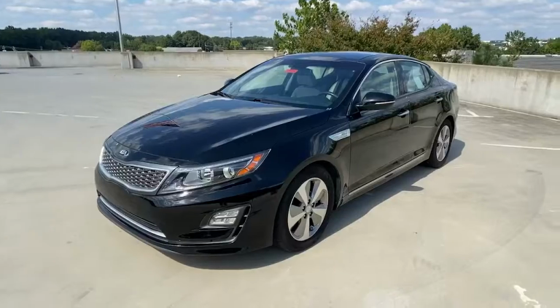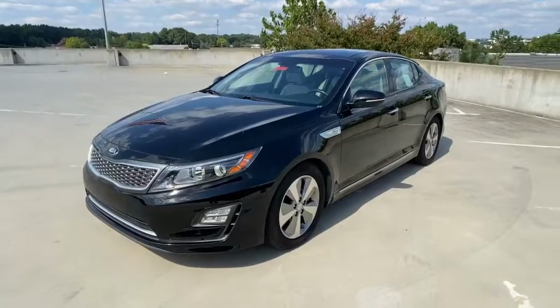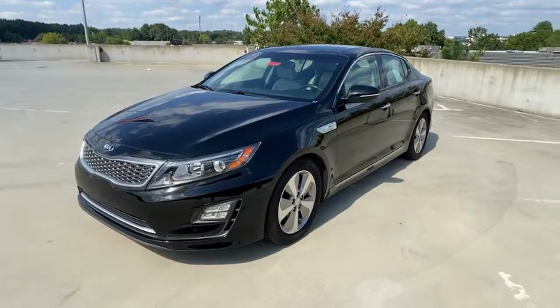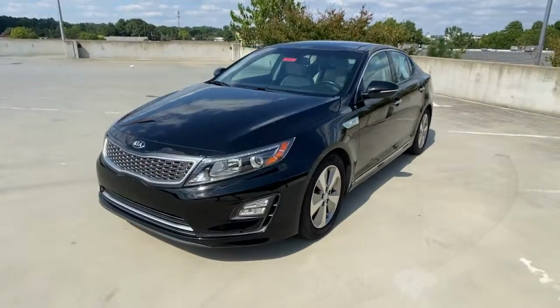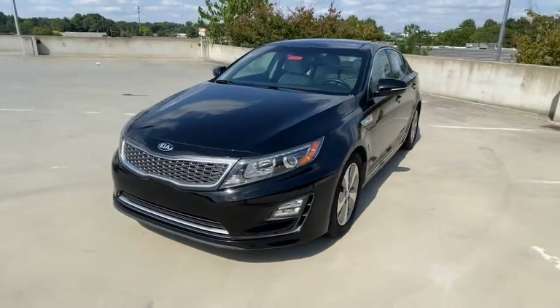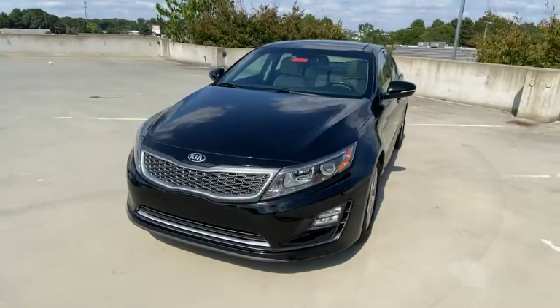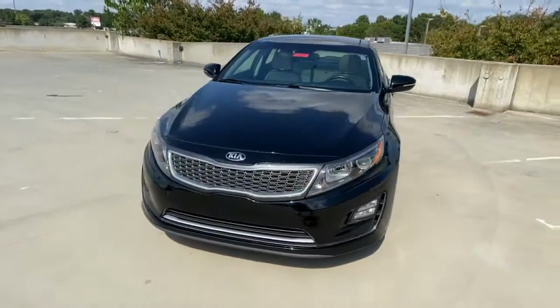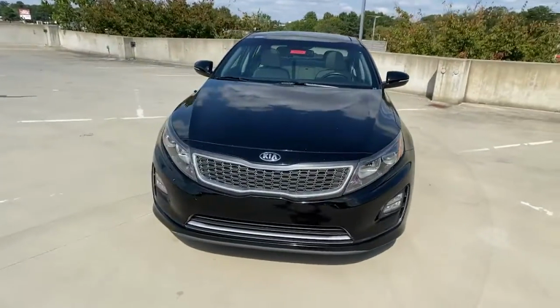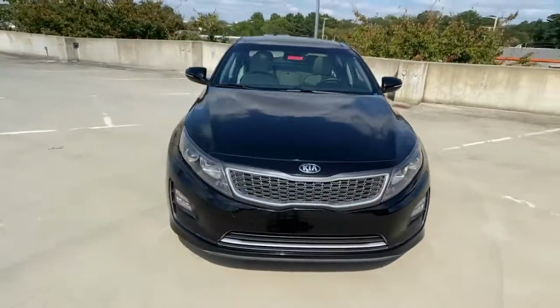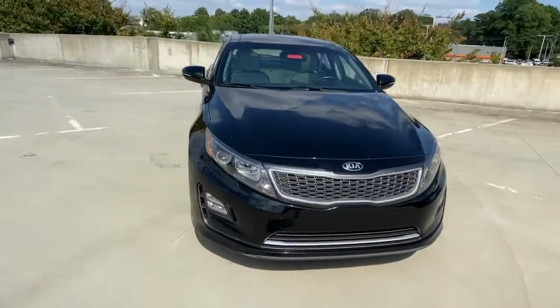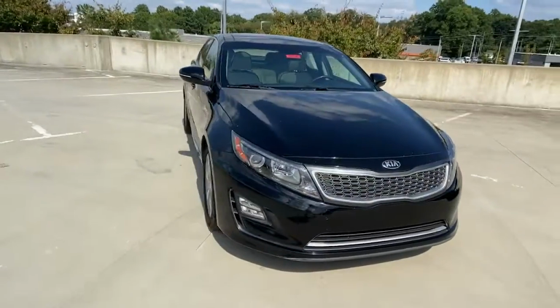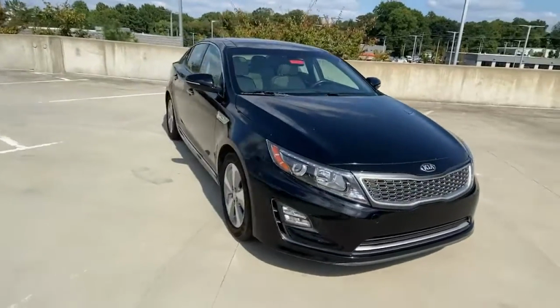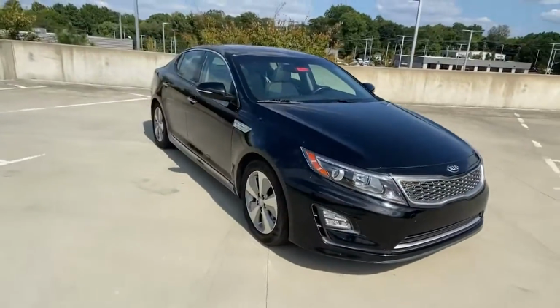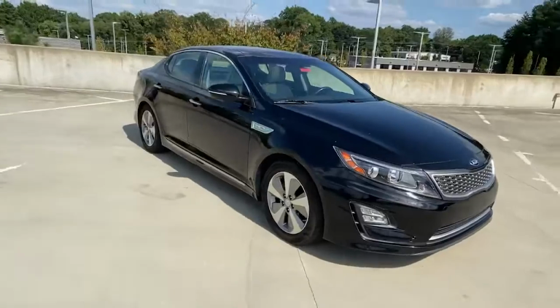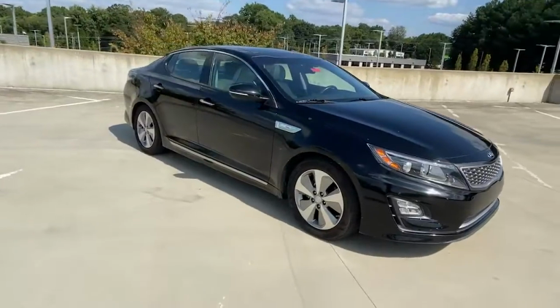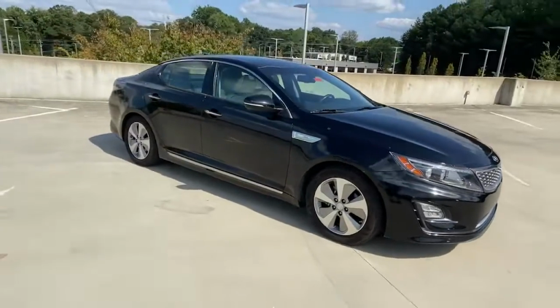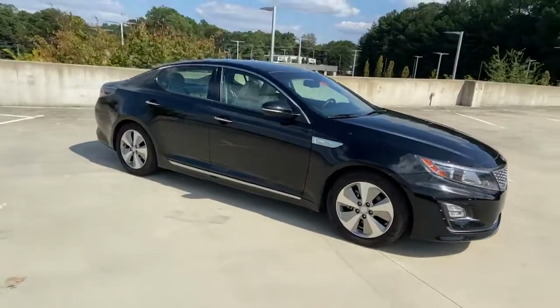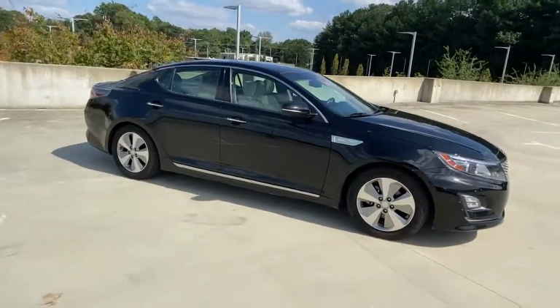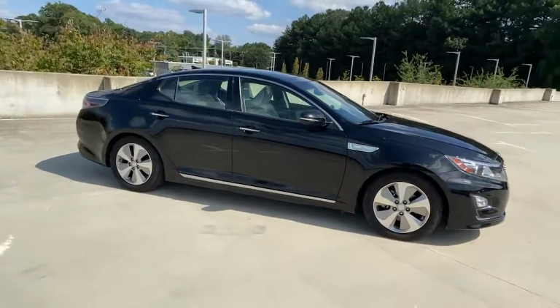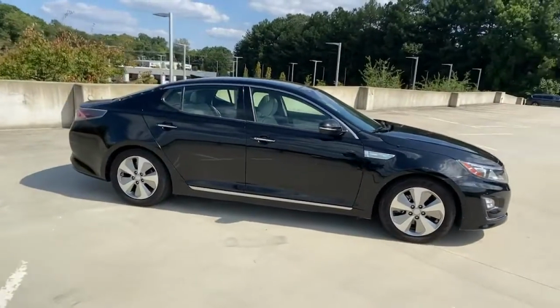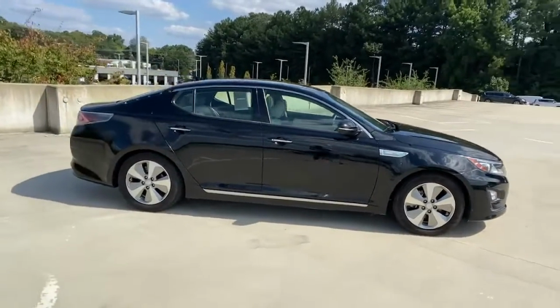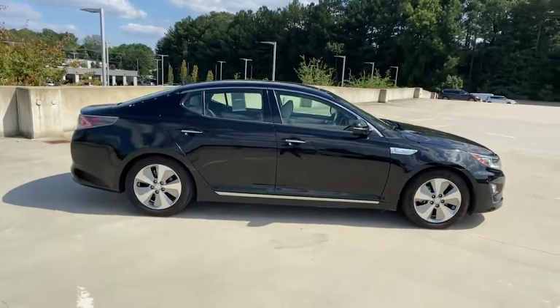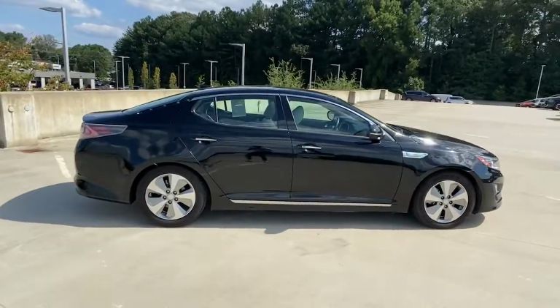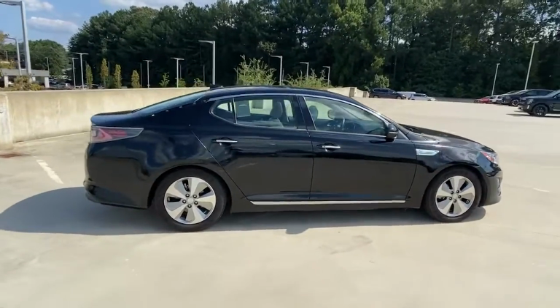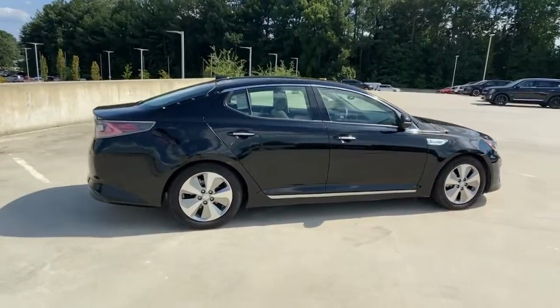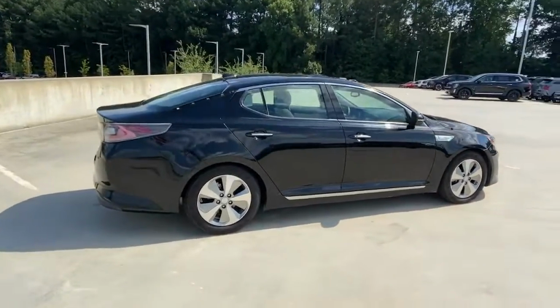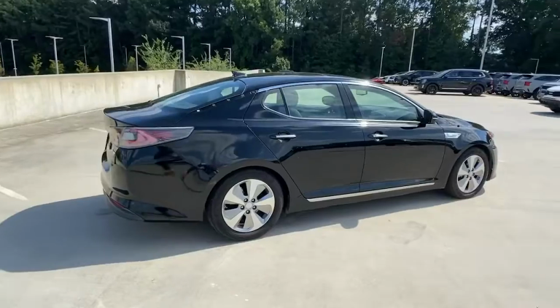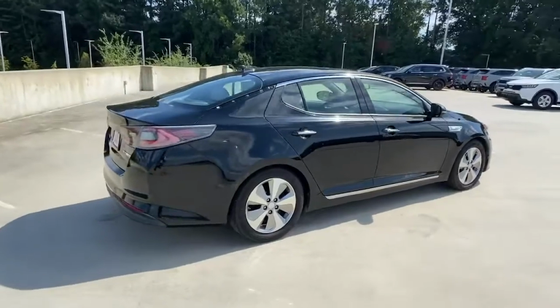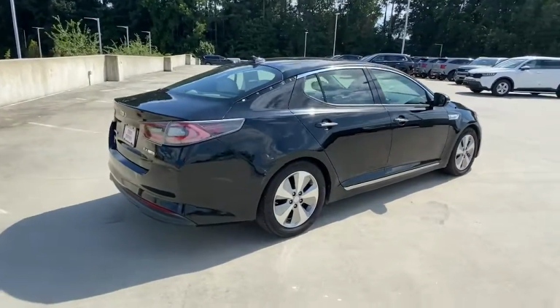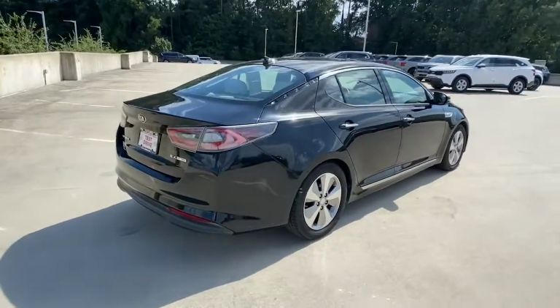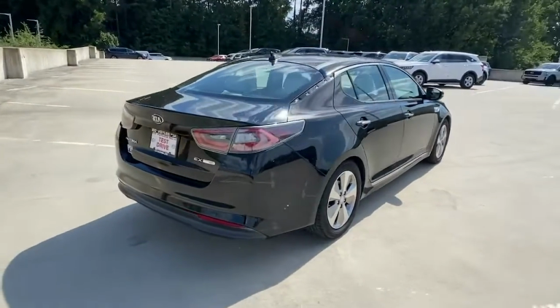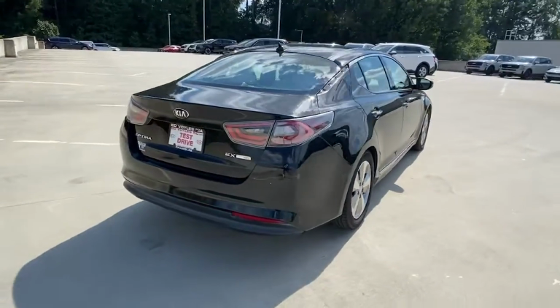Take a moment to check out the 2015 Kia Optima. With less than 35,000 miles on the odometer, make relaxation the theme of your family road trips in this distinctively stylish Optima.